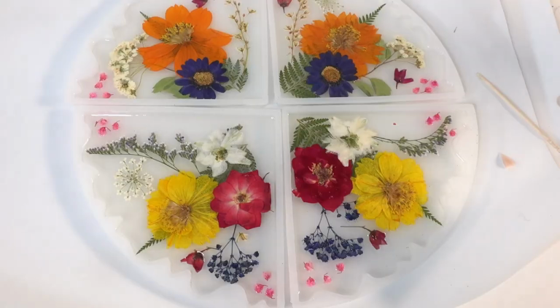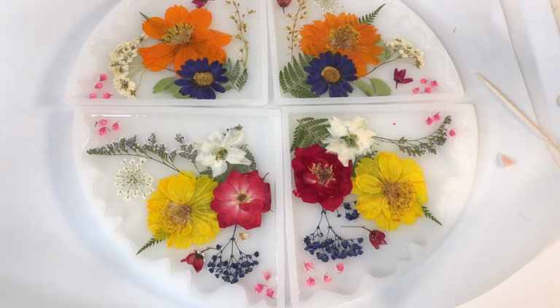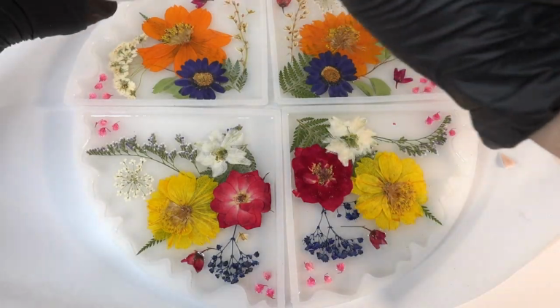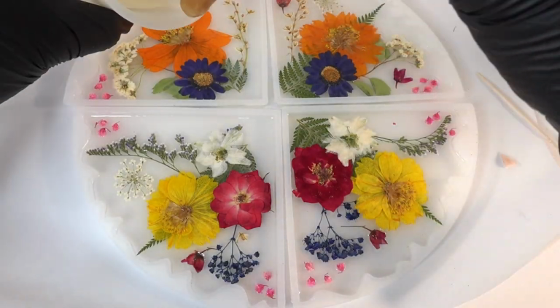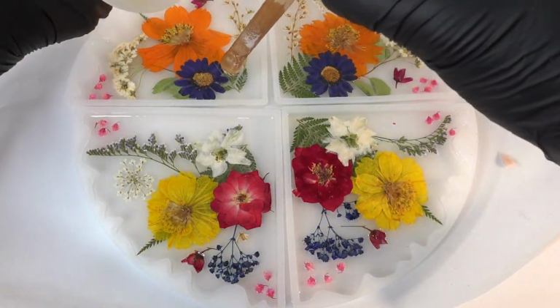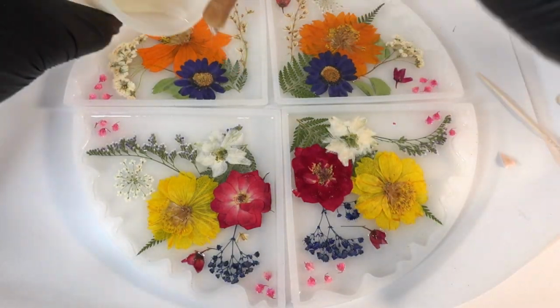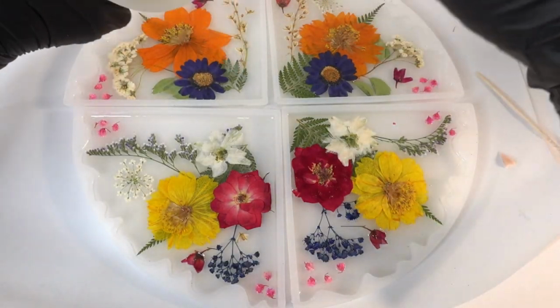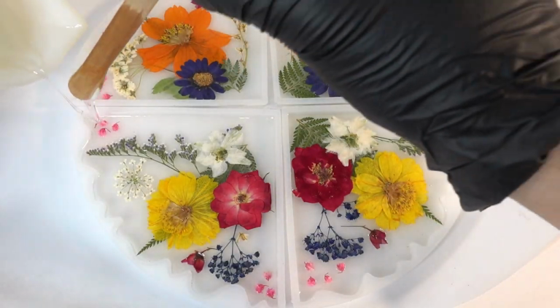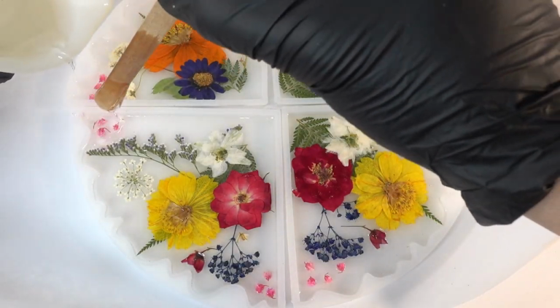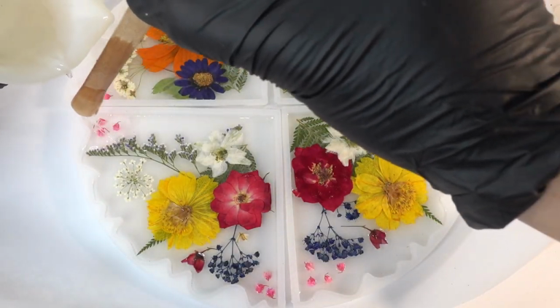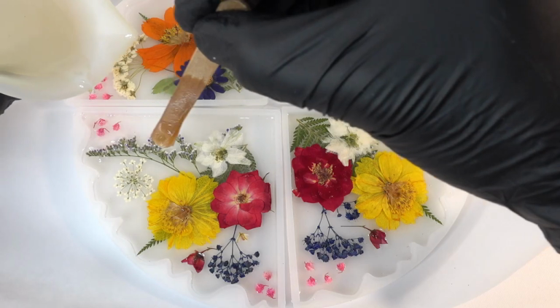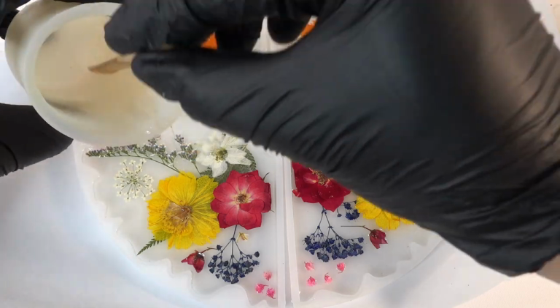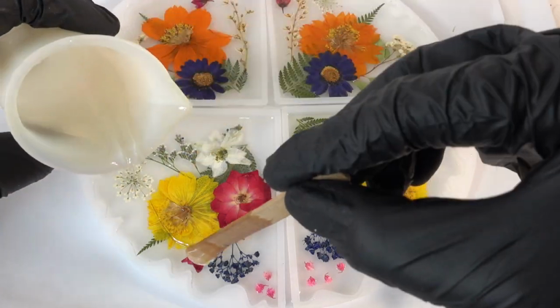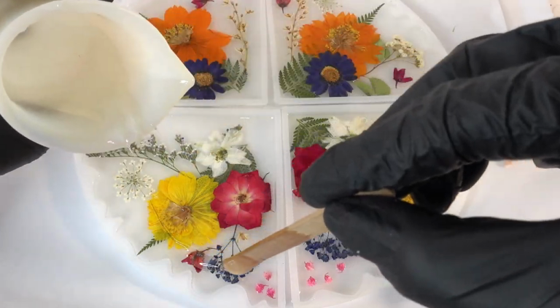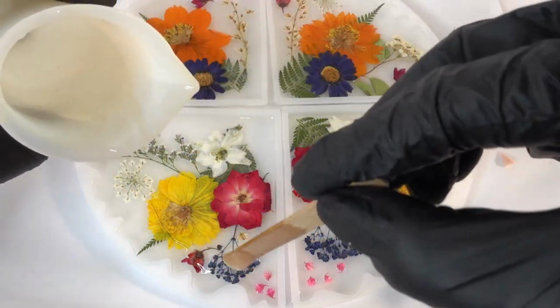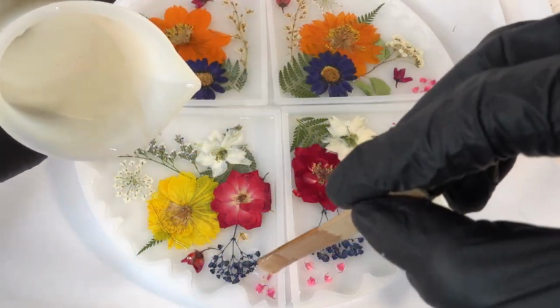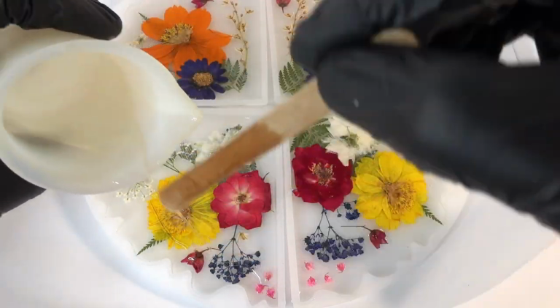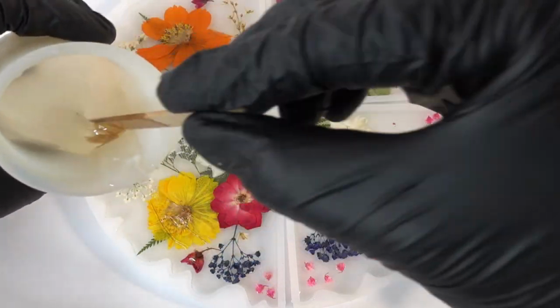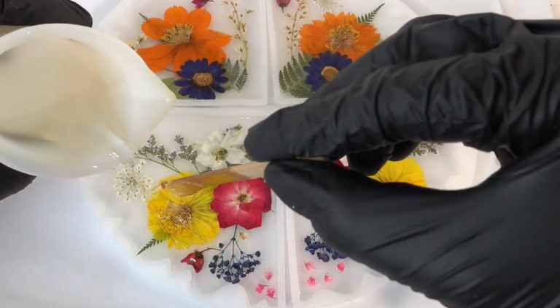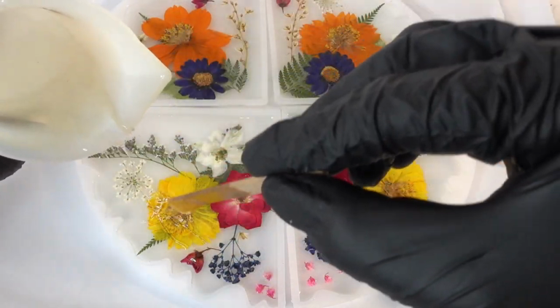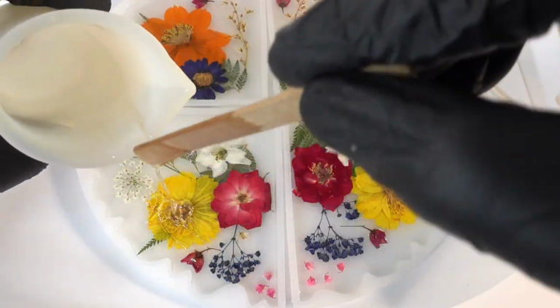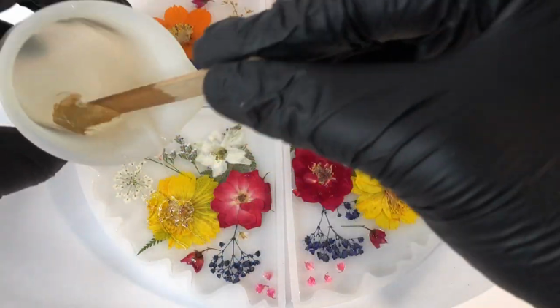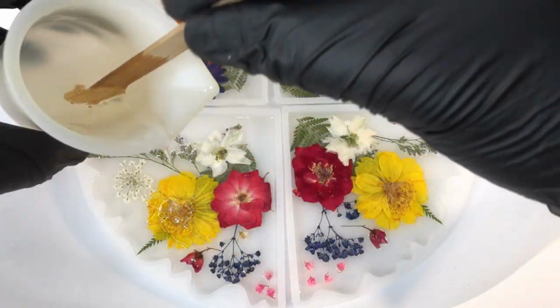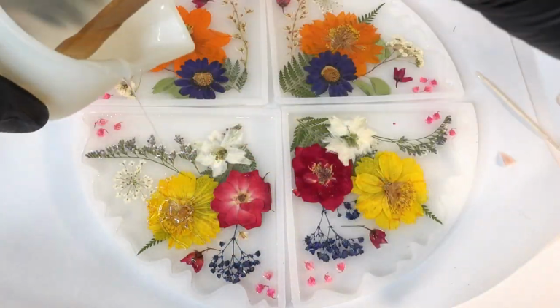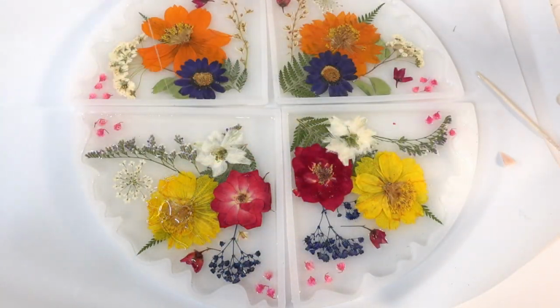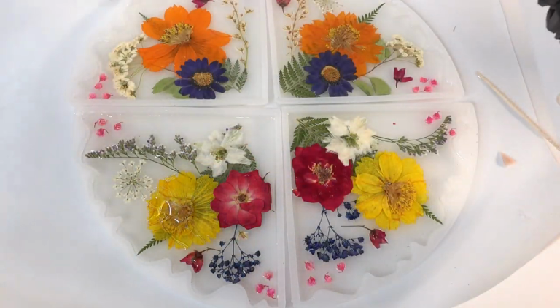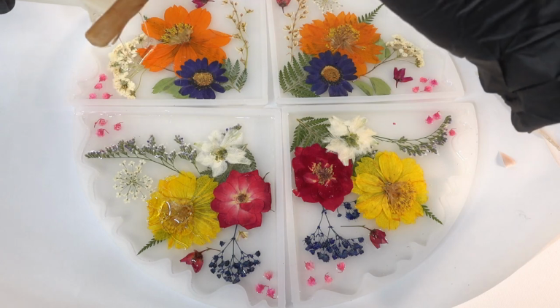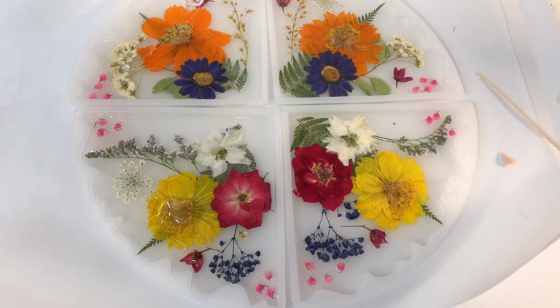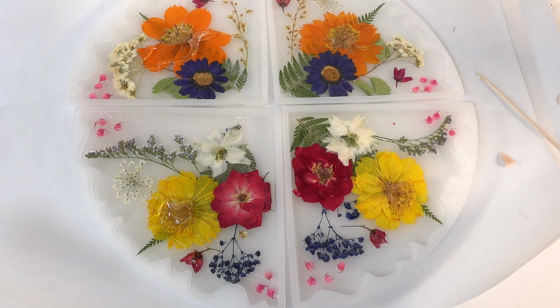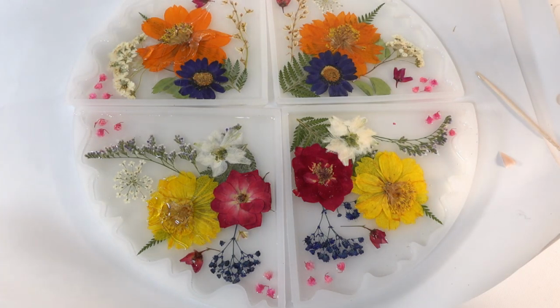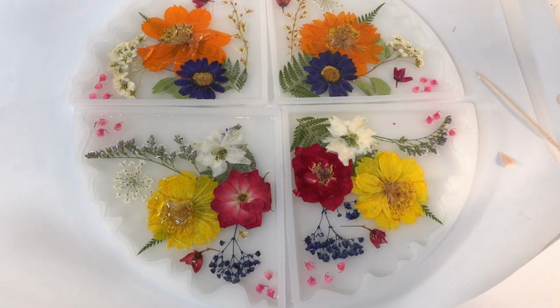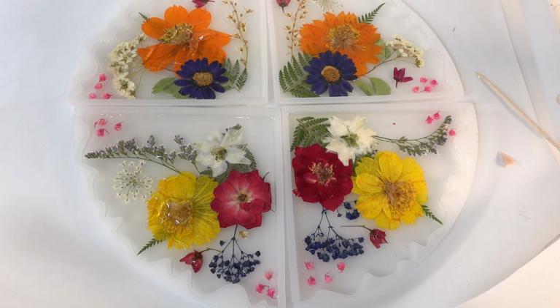Now that we're done, we can slowly add more resin on top. We don't want to pour too quickly and risk moving the flowers around. Once we're done, we're going to wait about 12 hours before we de-mold.